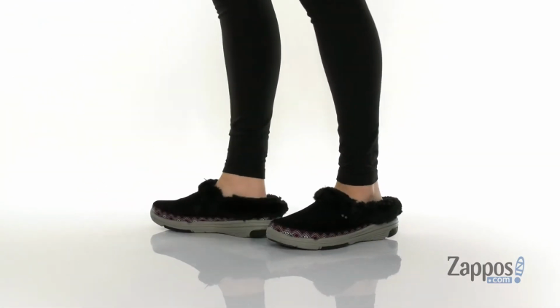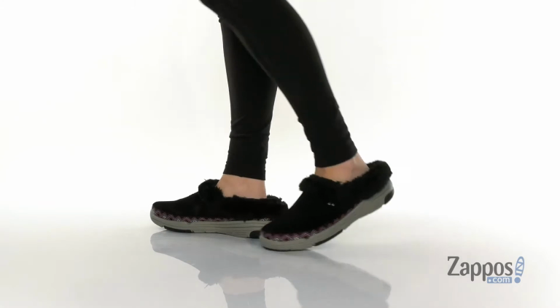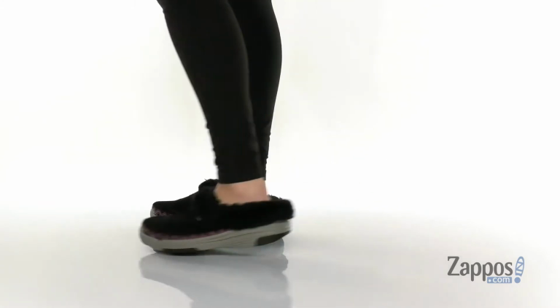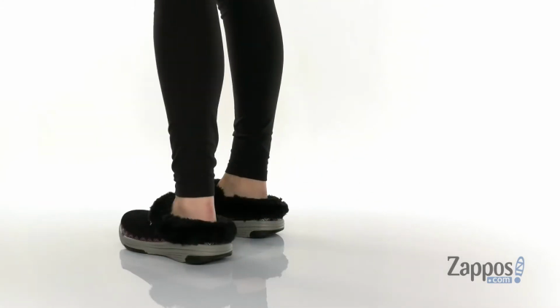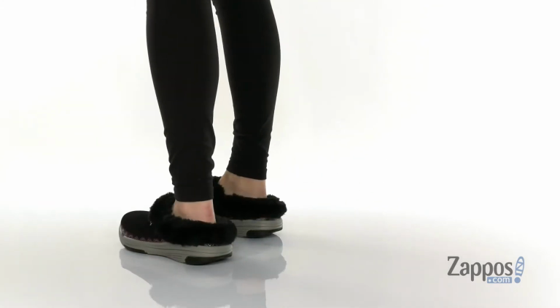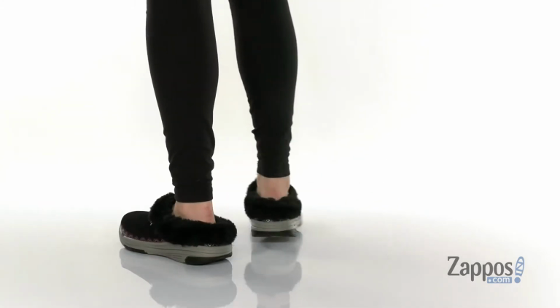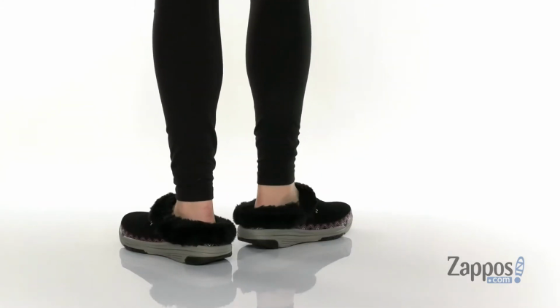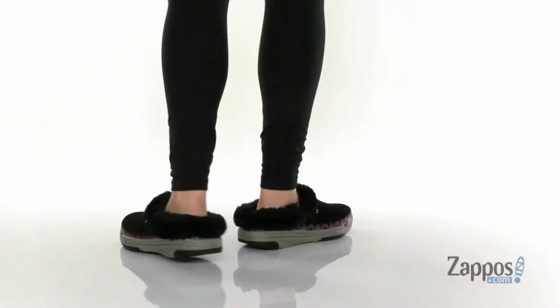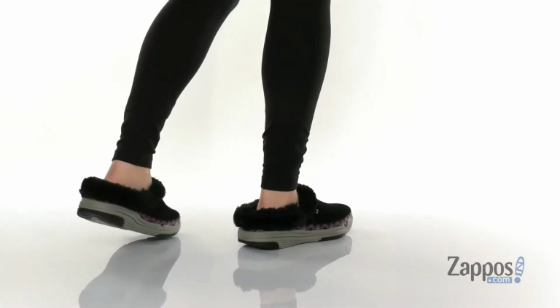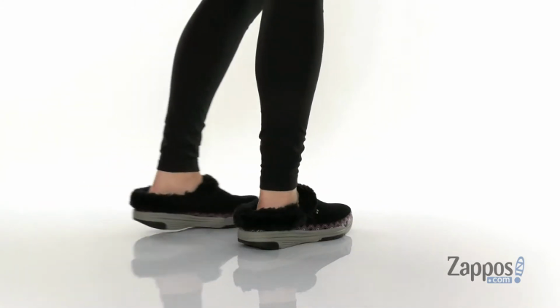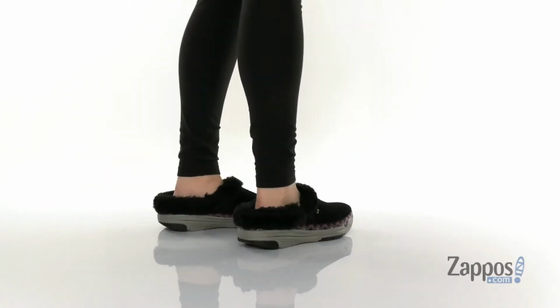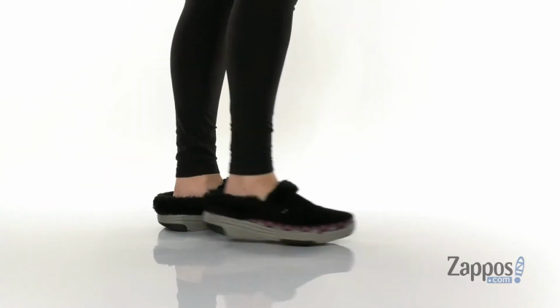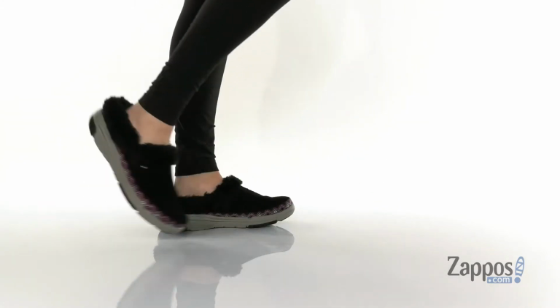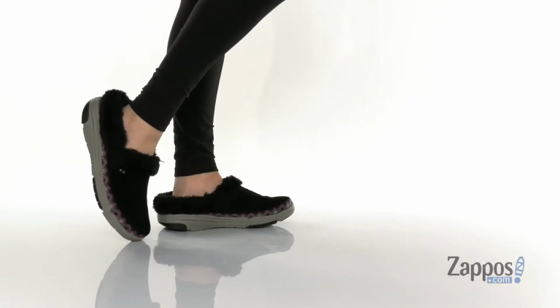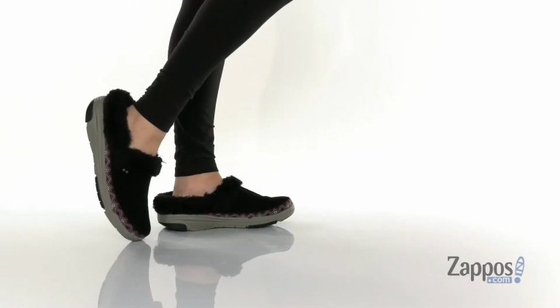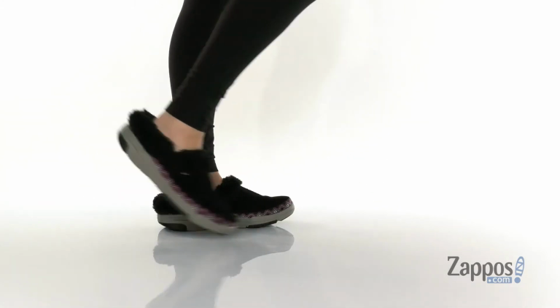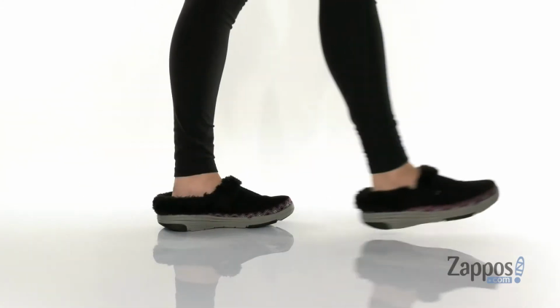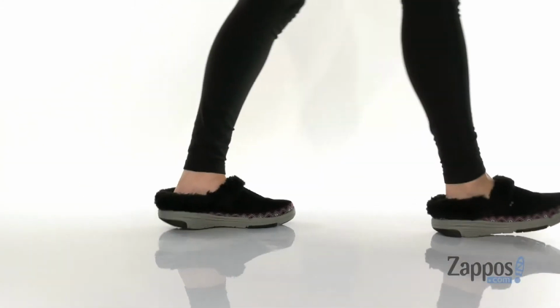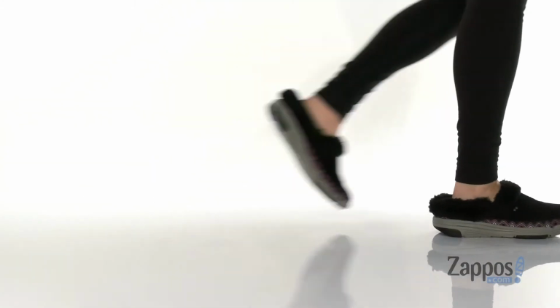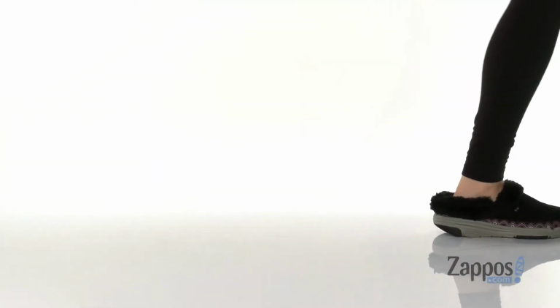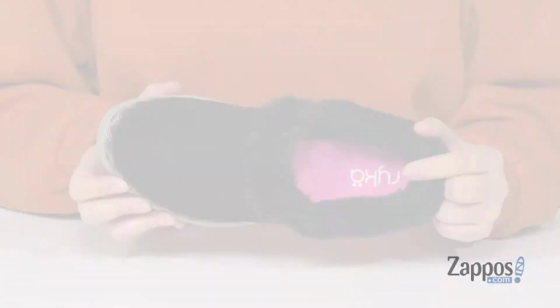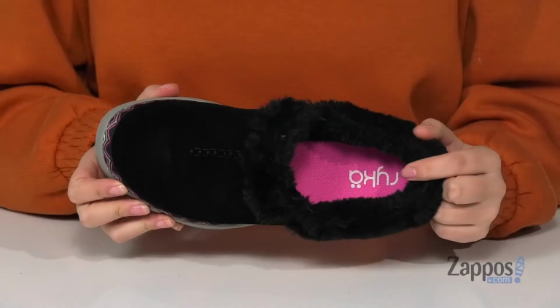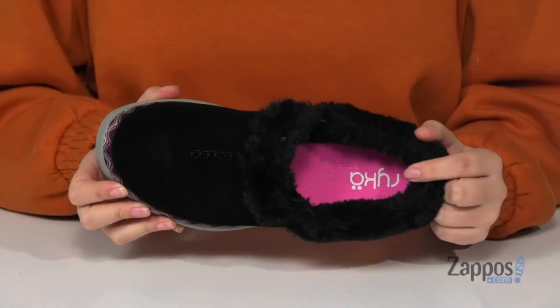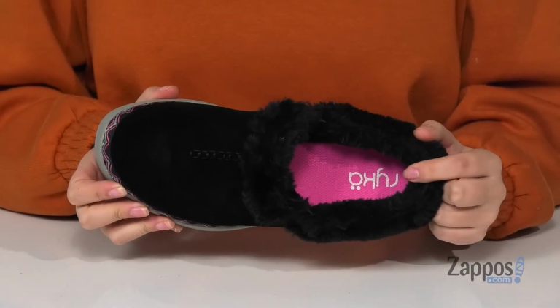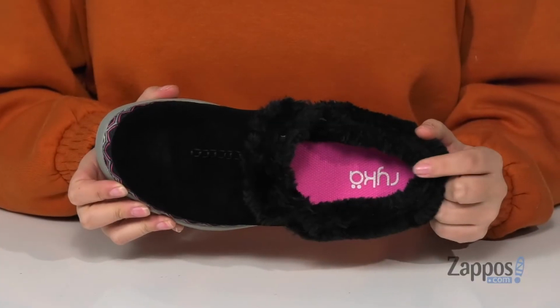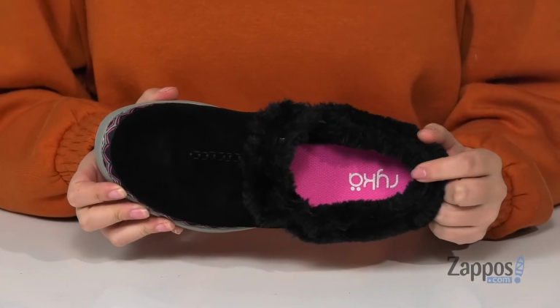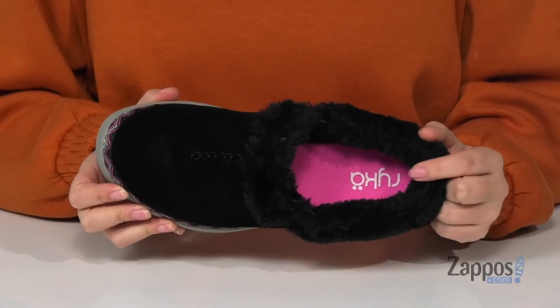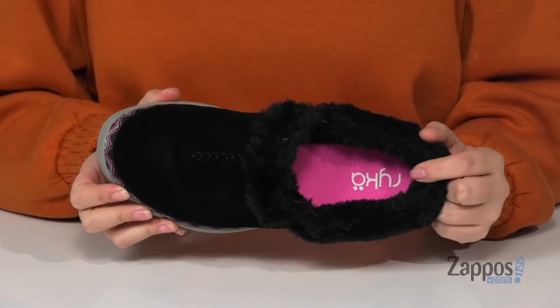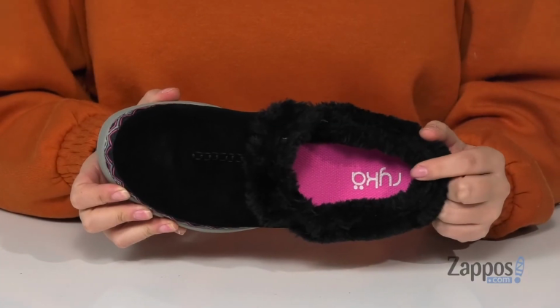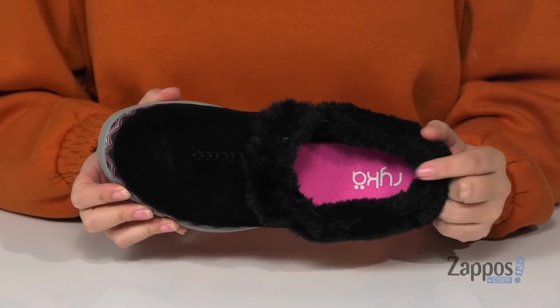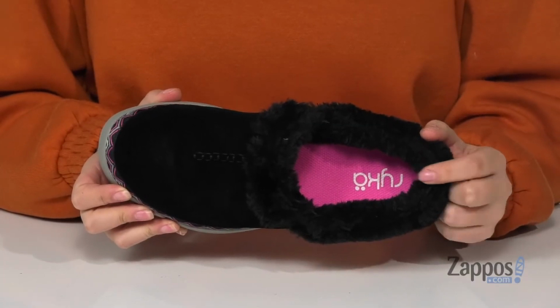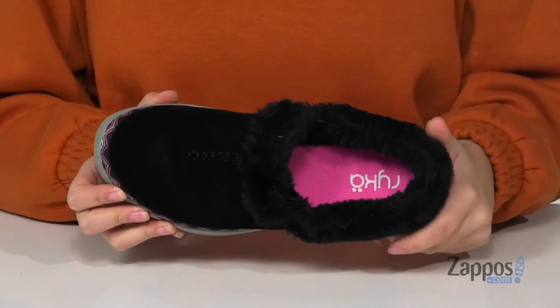These slip-on shoes have a suede and textile upper. They have a faux fur inner lining, as well as an EVA footbed that has the RYKA logo at the heel.